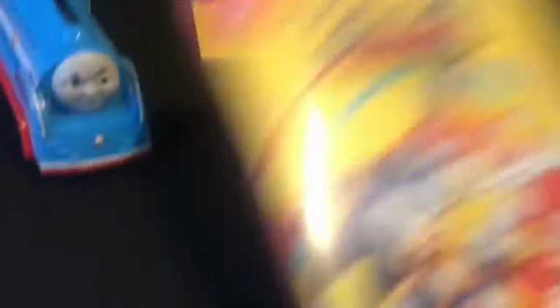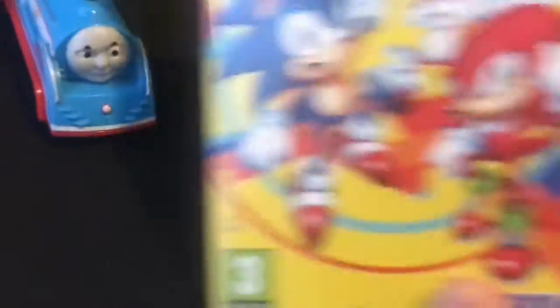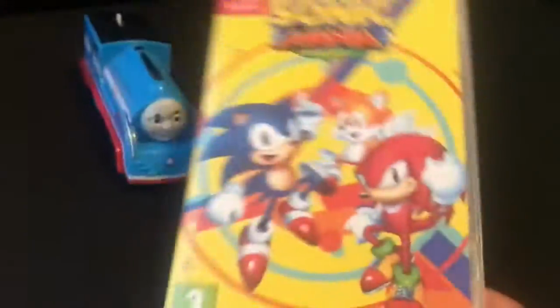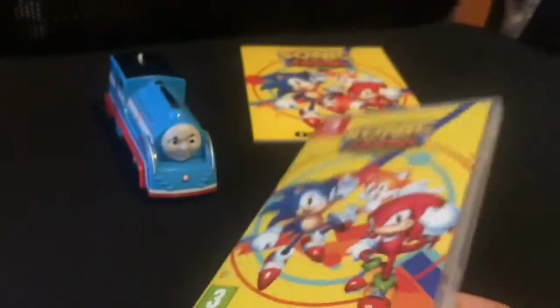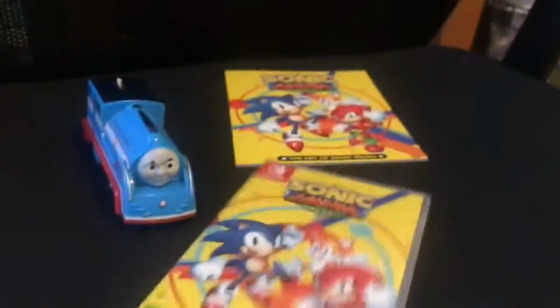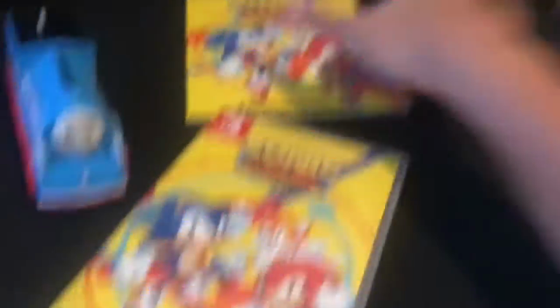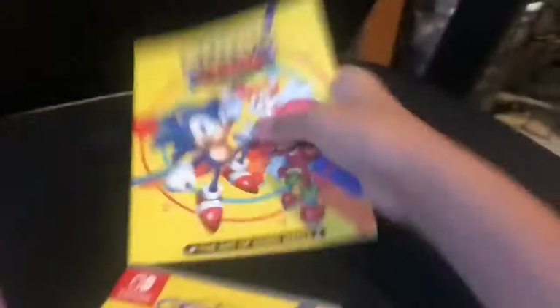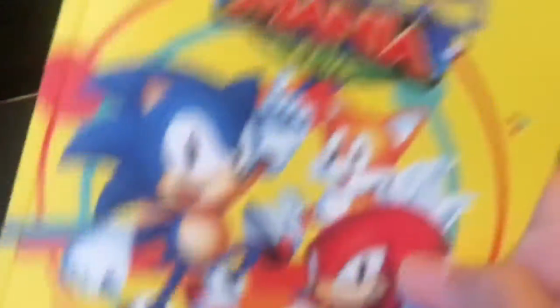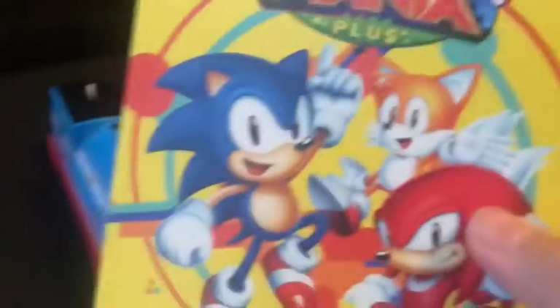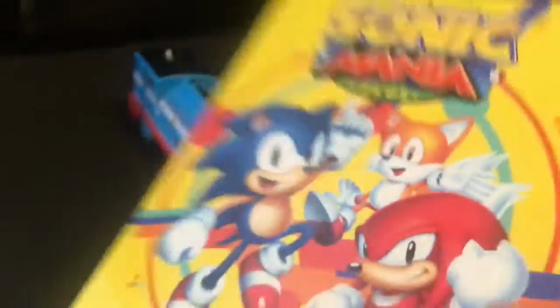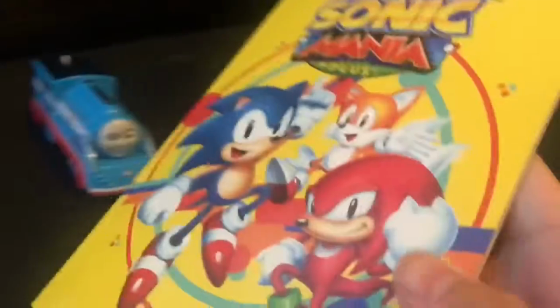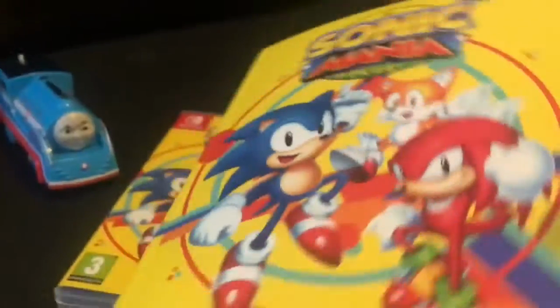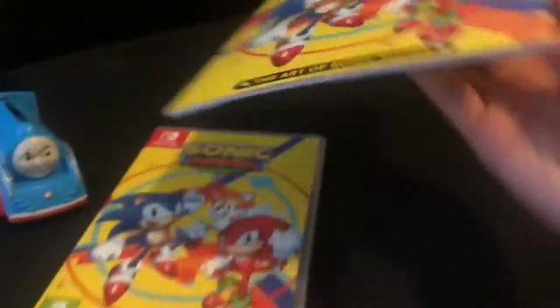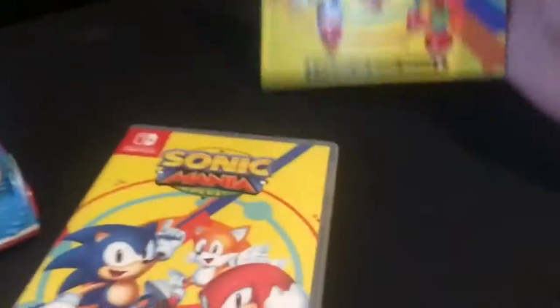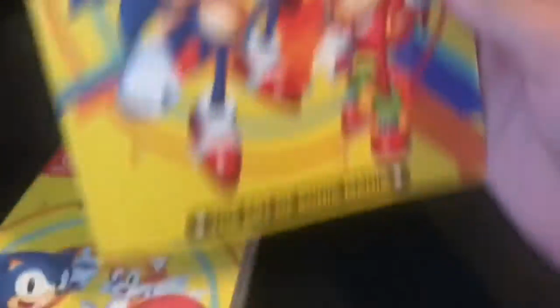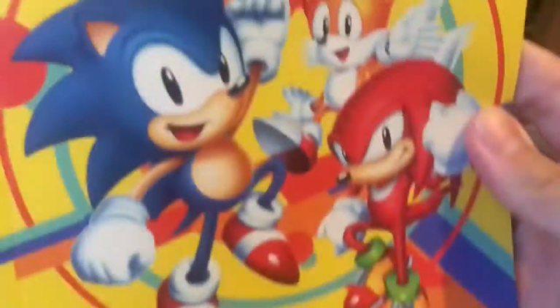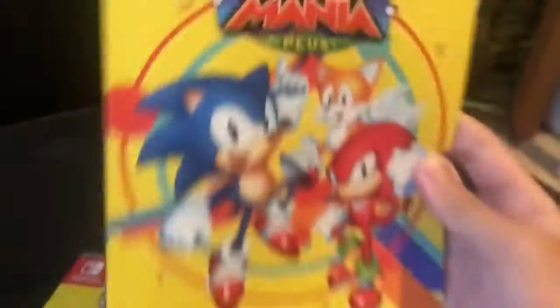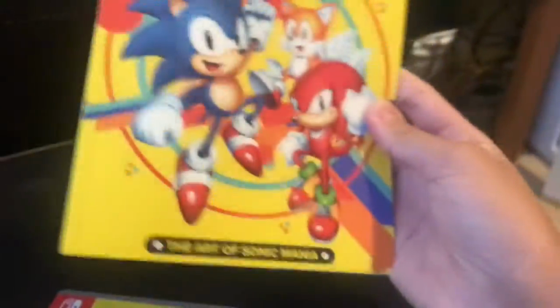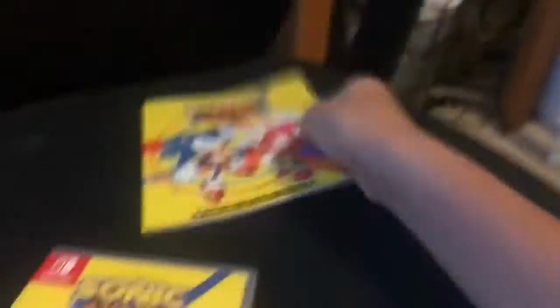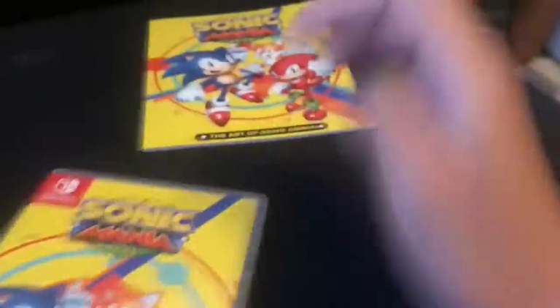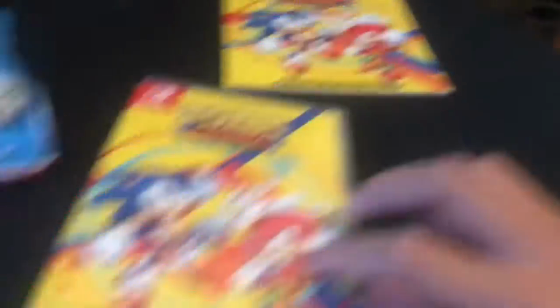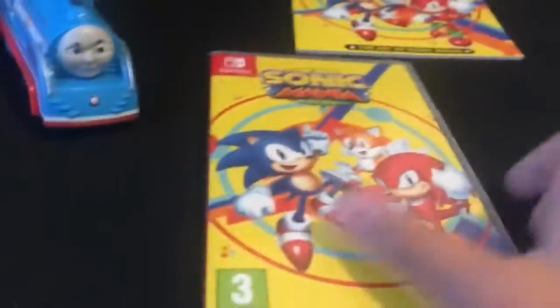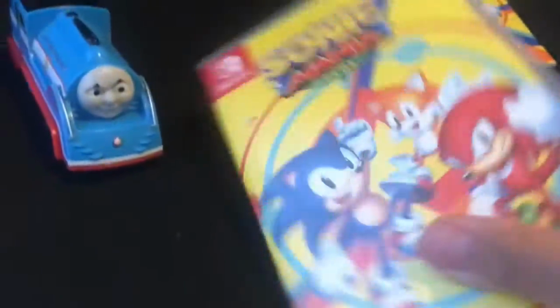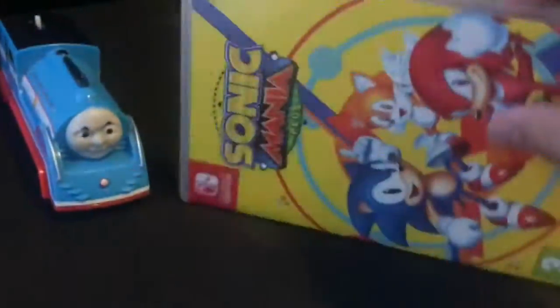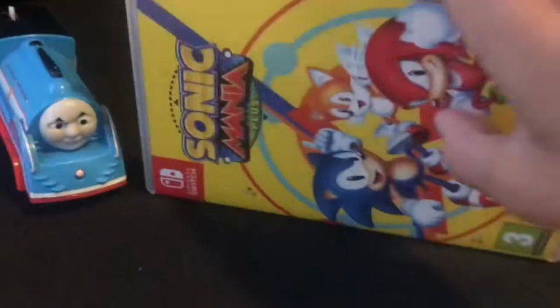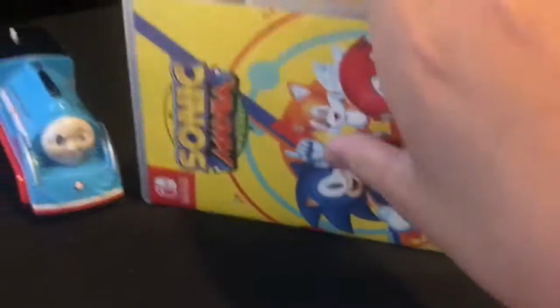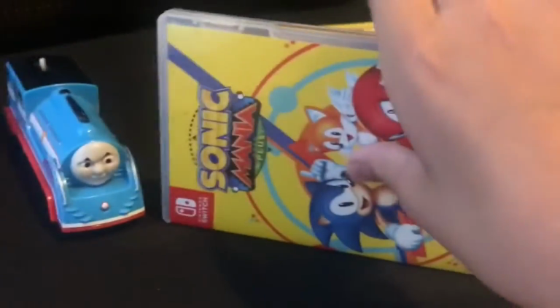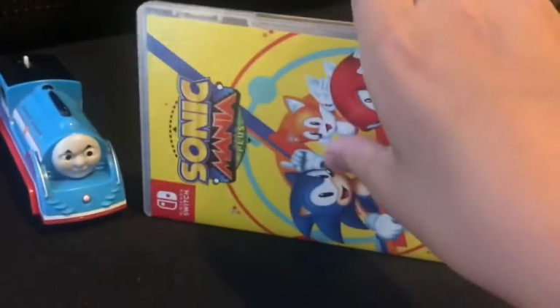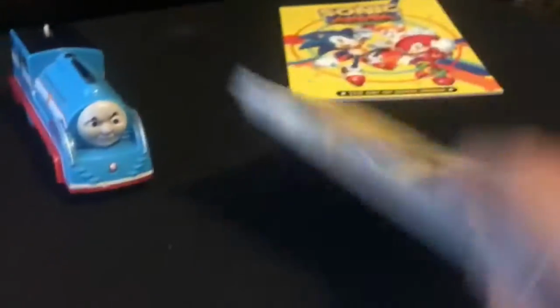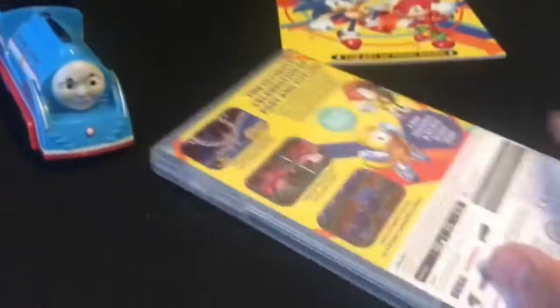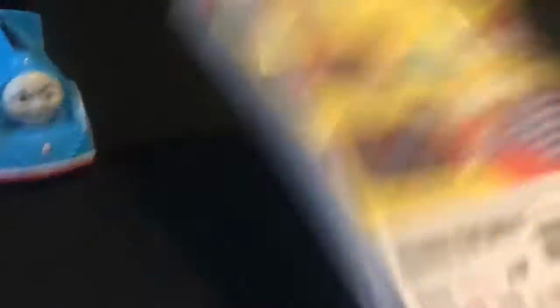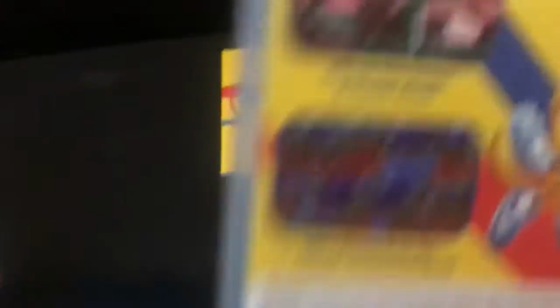This is the game cover. This is the art book. We're going to review that in a later segment. Let's look at this. Look at the back.